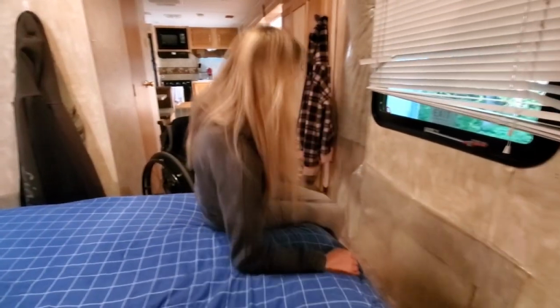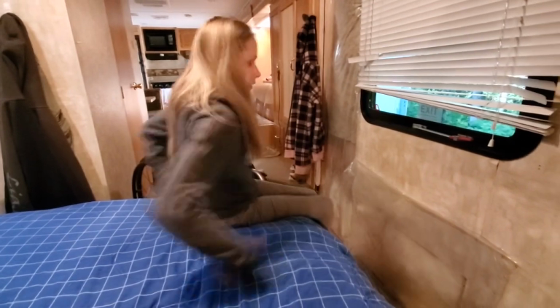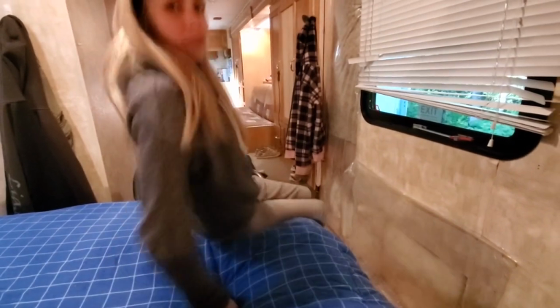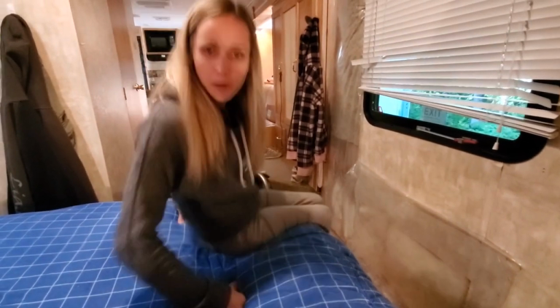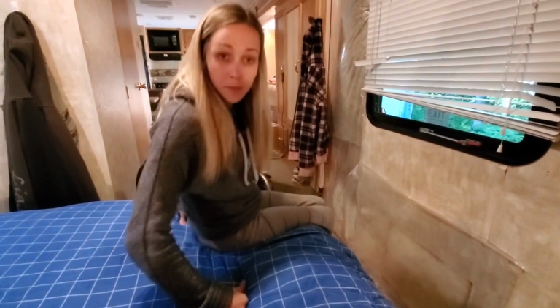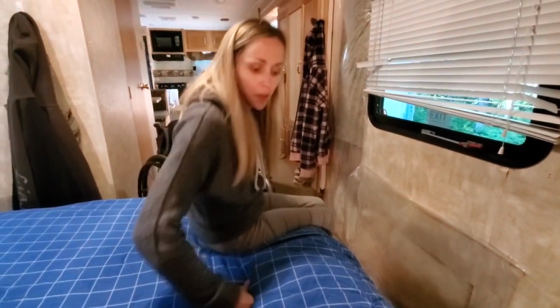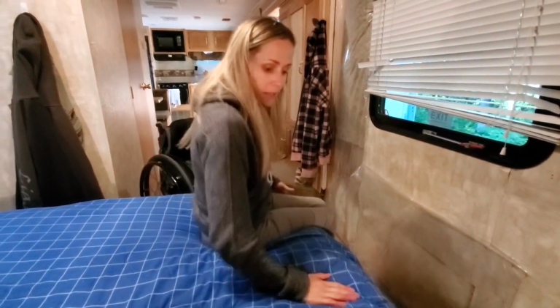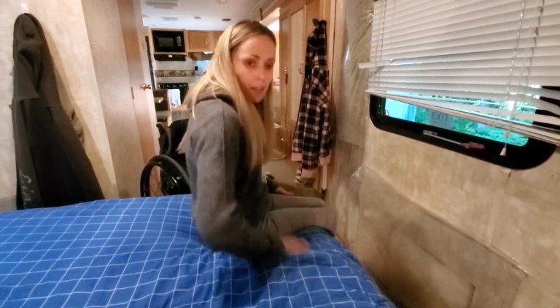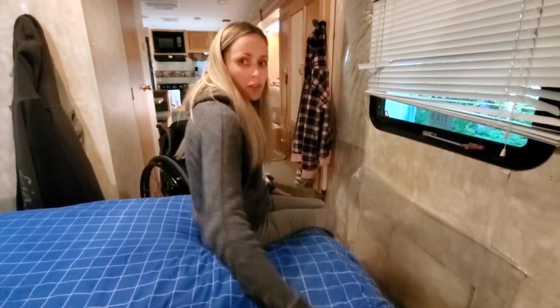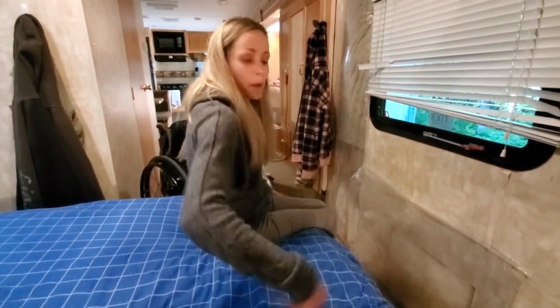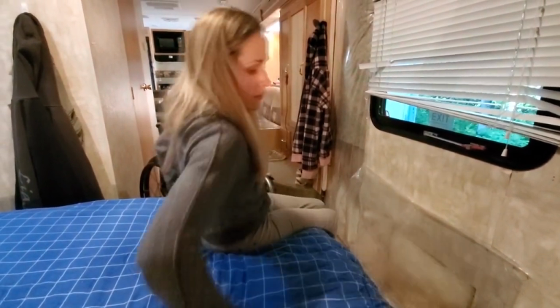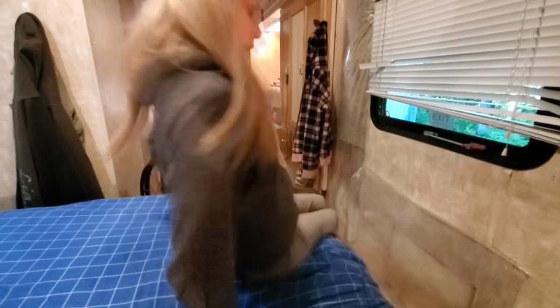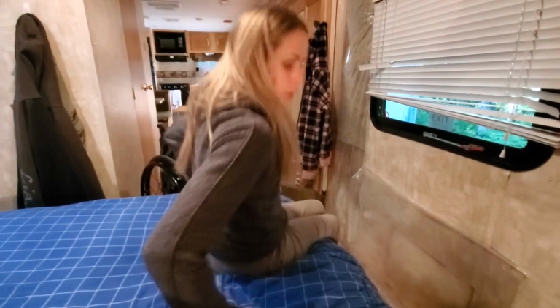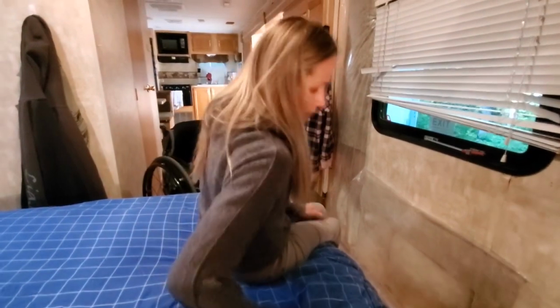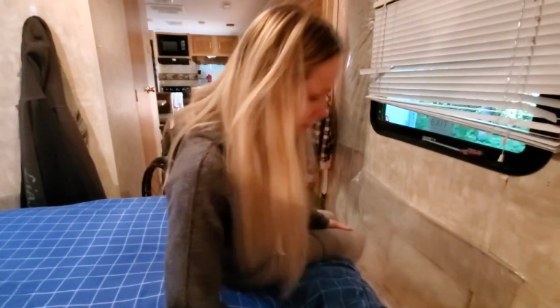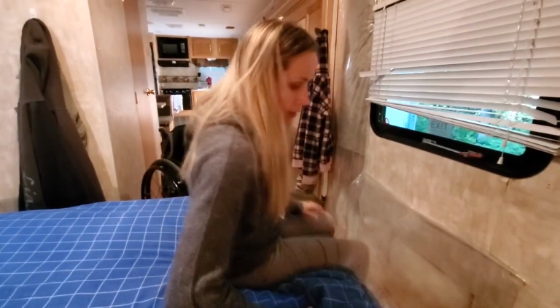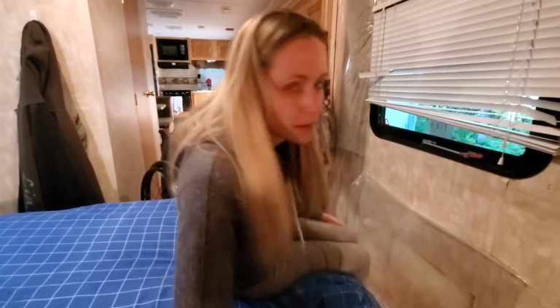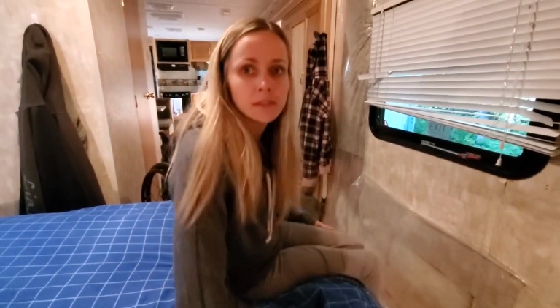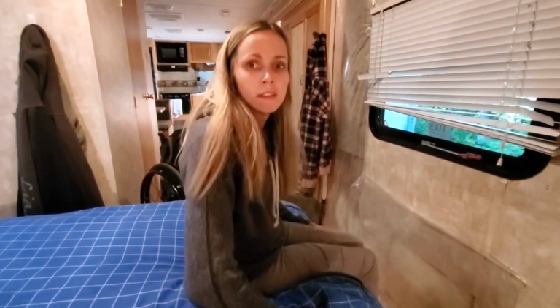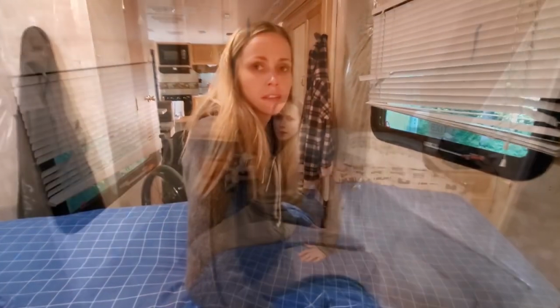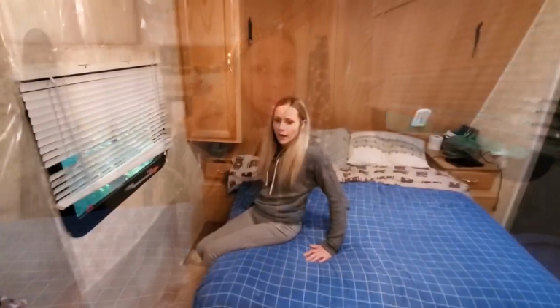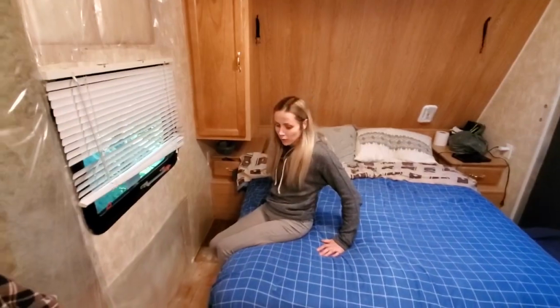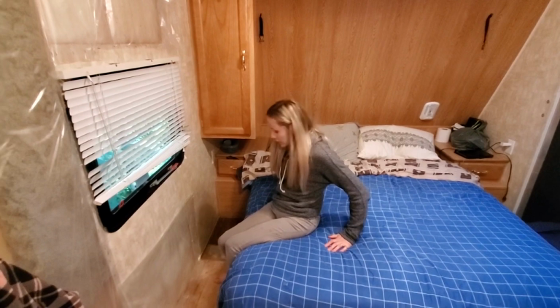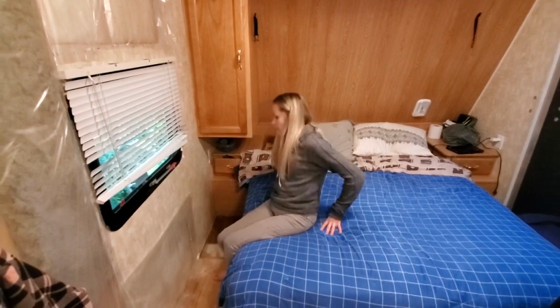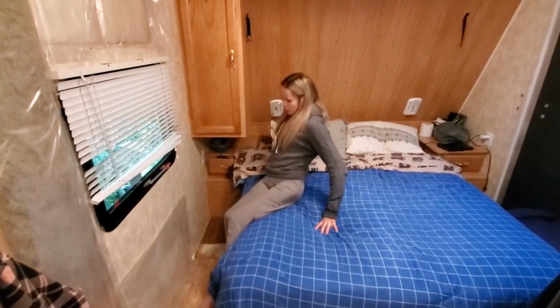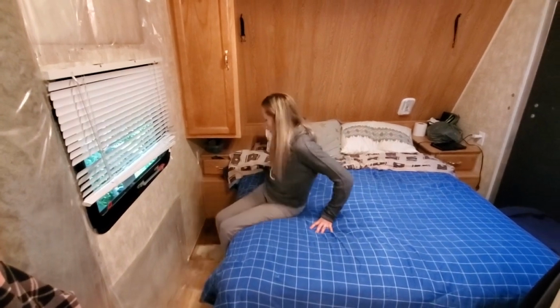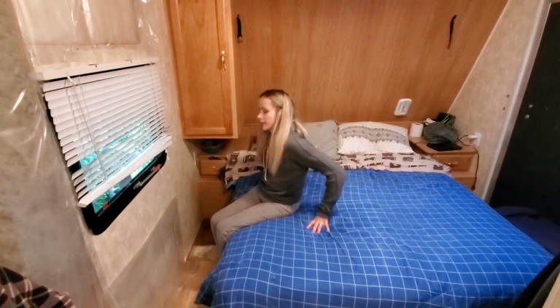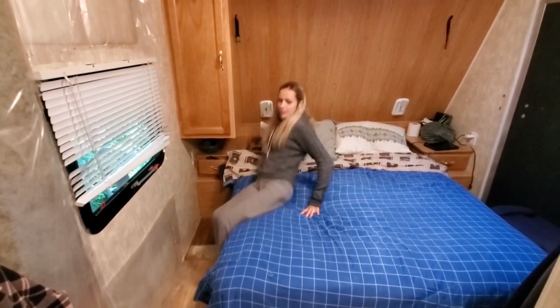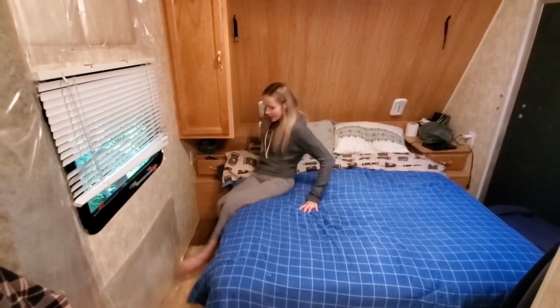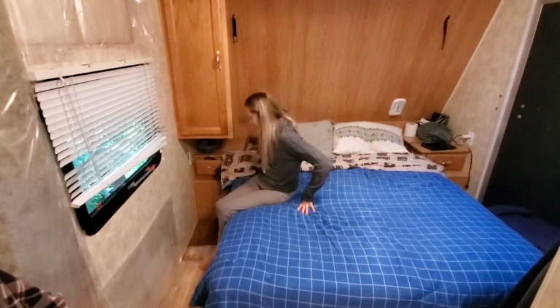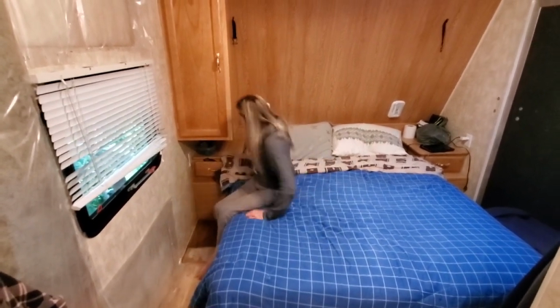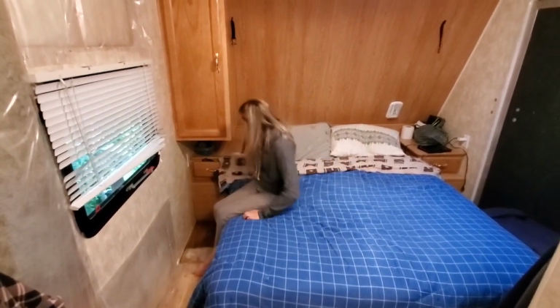And then this is my side of the bed, so I can just sort of scooch my butt all the way up, and then once I'm on the bed I just scooch my butt, slide it to where I'm gonna sleep.